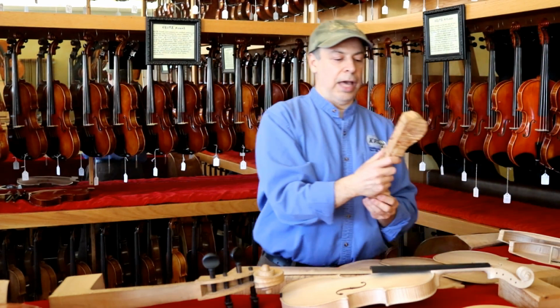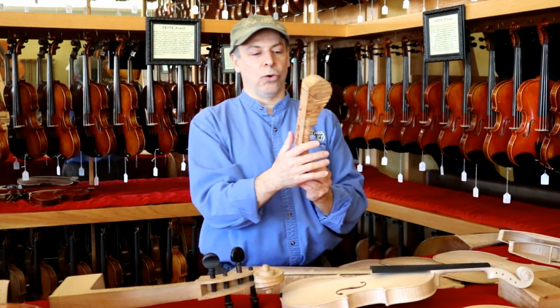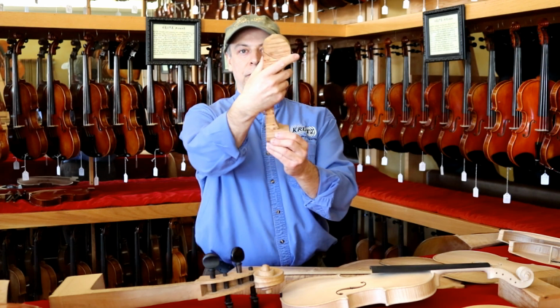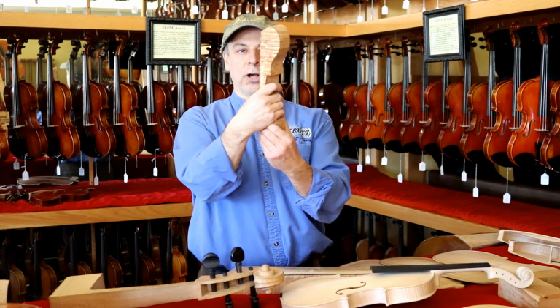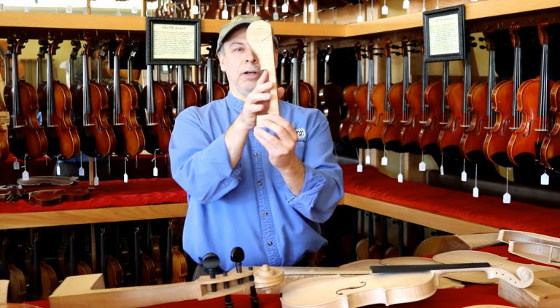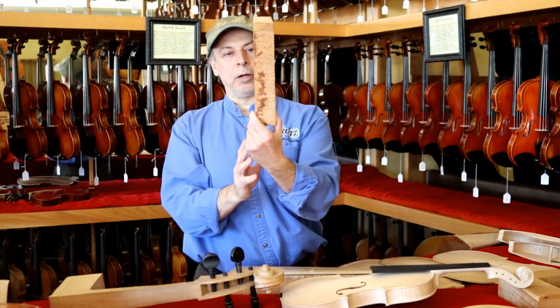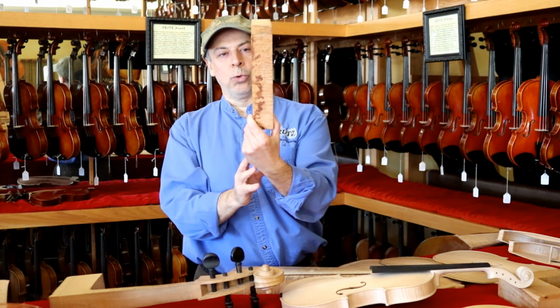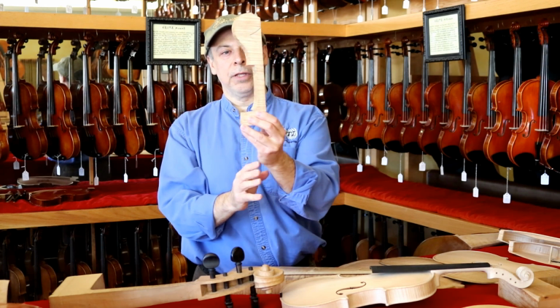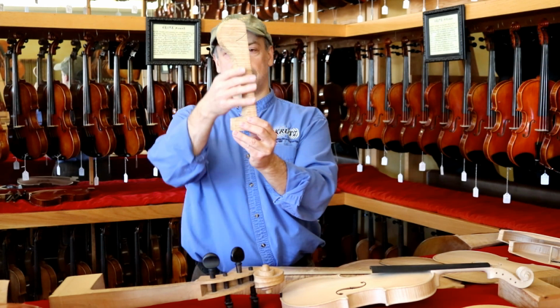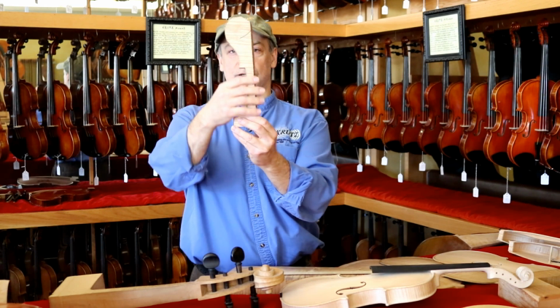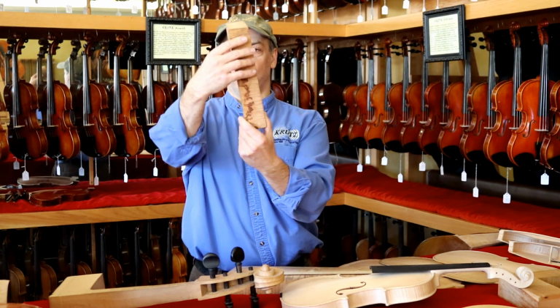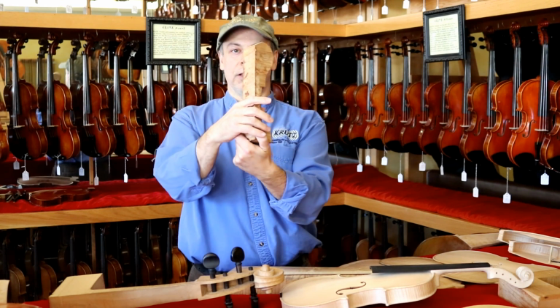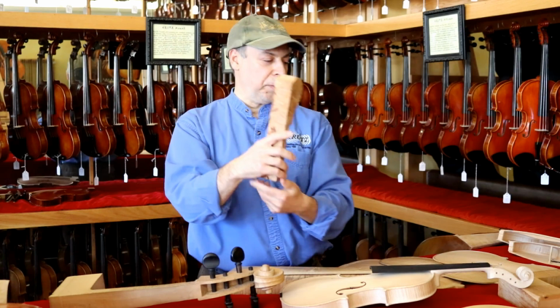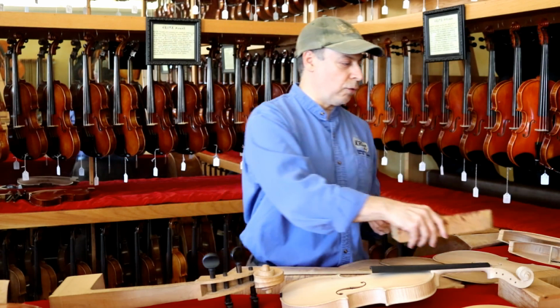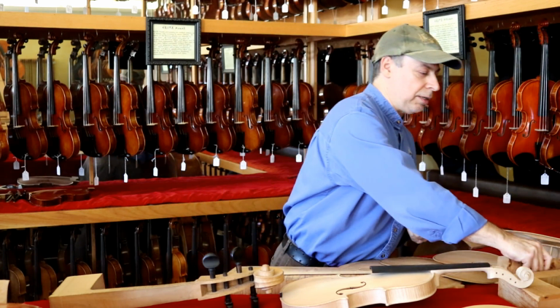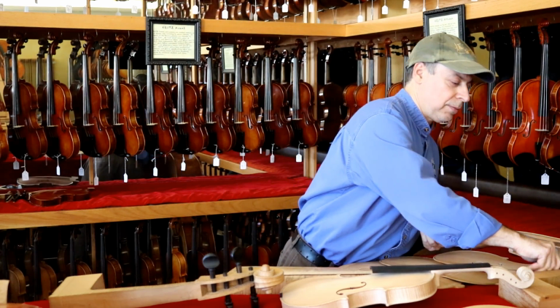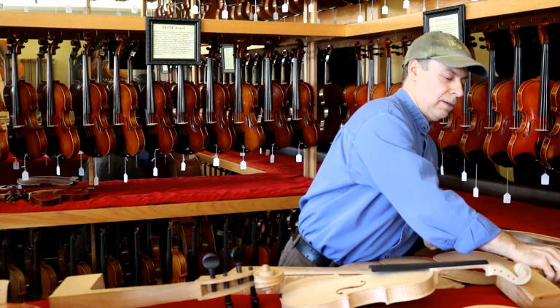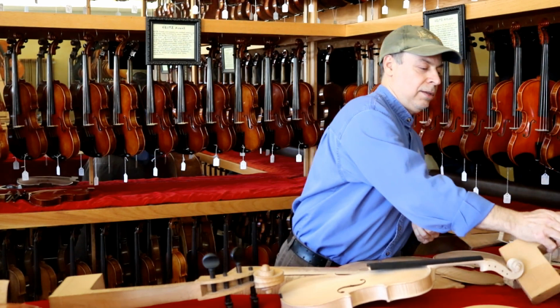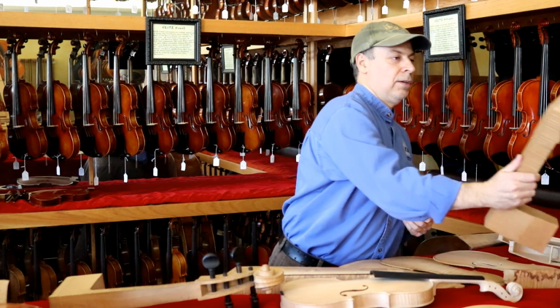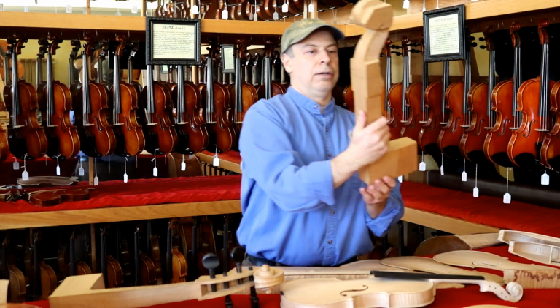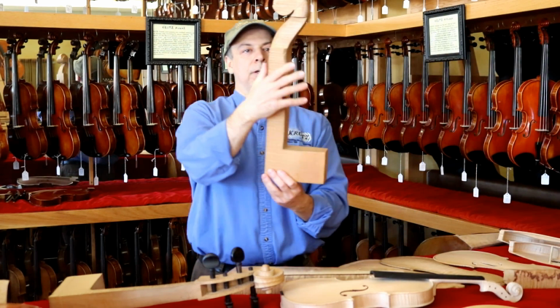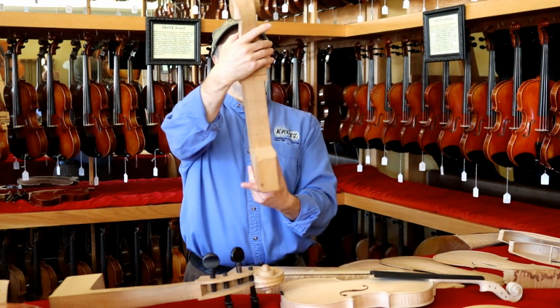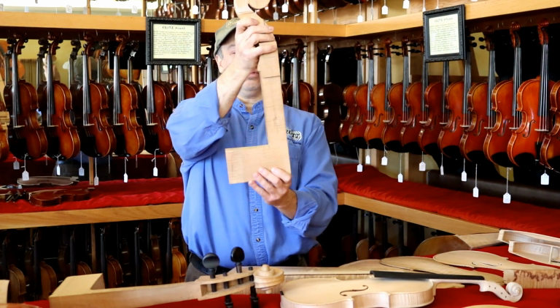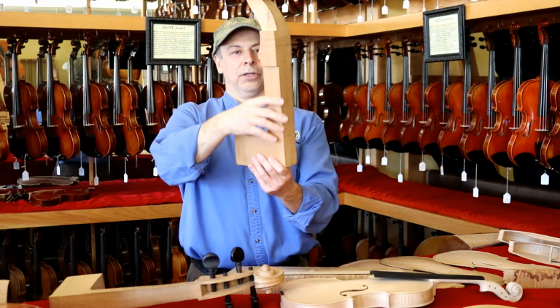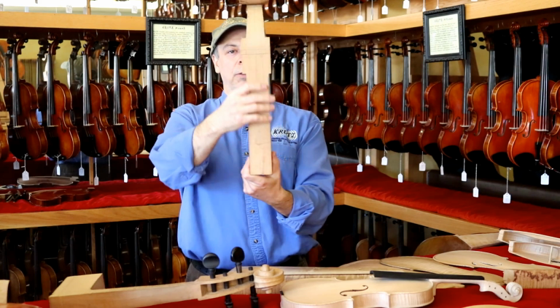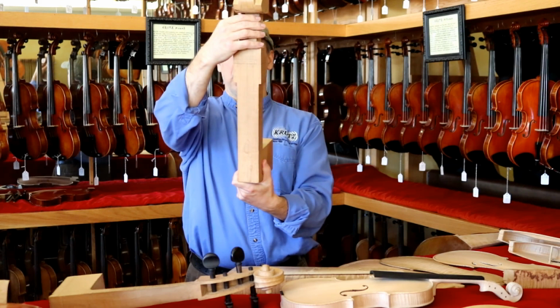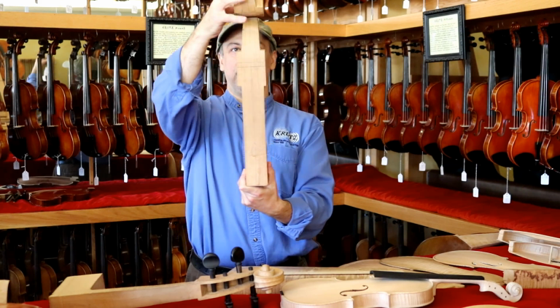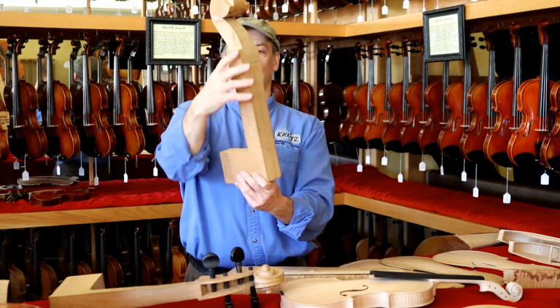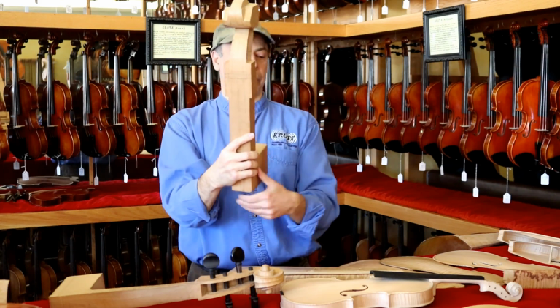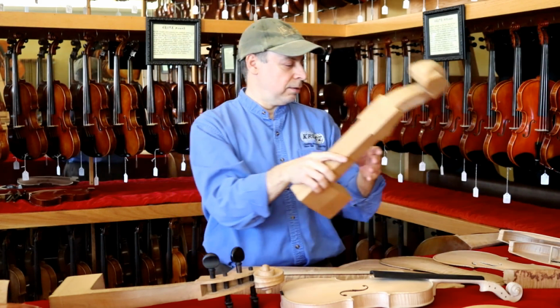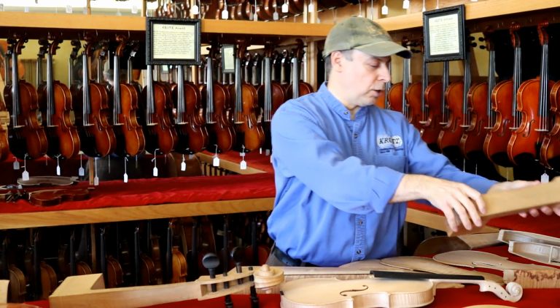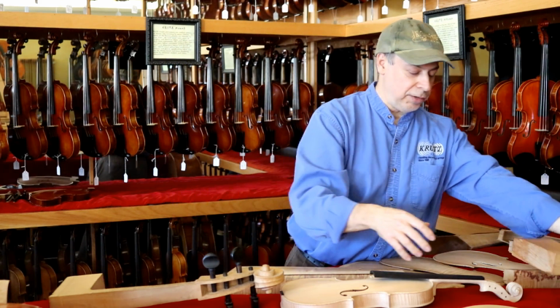The head or scroll is also carved out of a block of wood. You can see here's the block of wood and the scroll is being carved right out of it. Here's the cello scroll — you can see how this is a block of wood and the scroll or head is being carved right out of it.